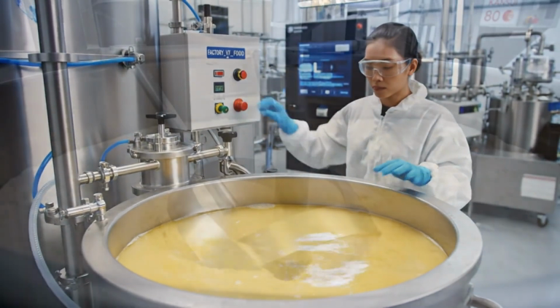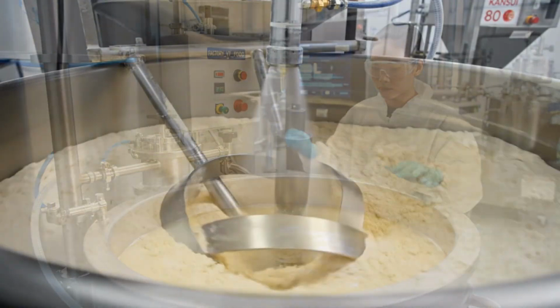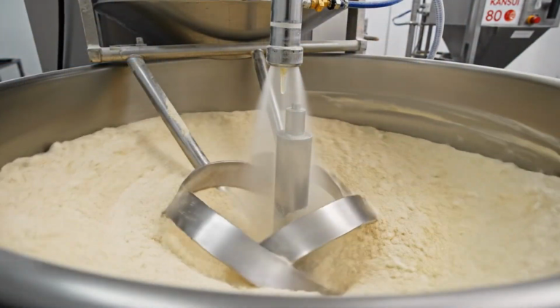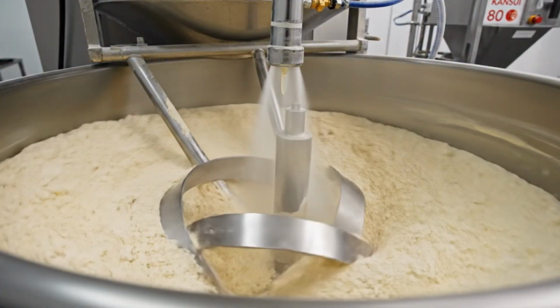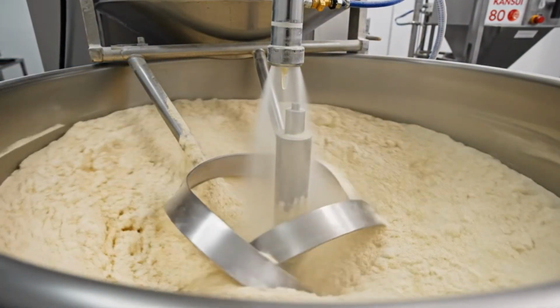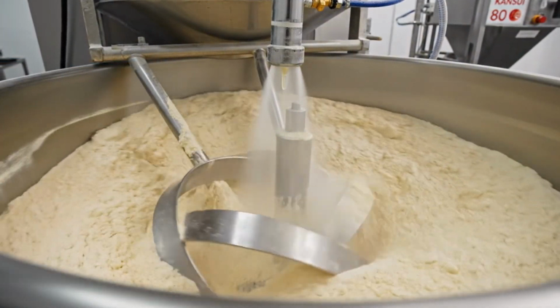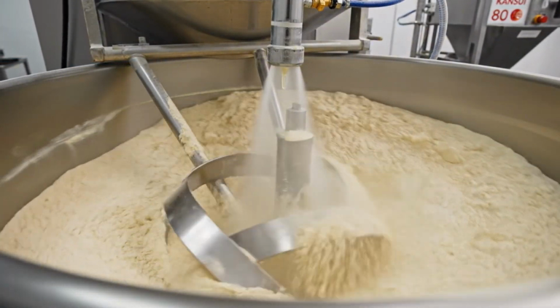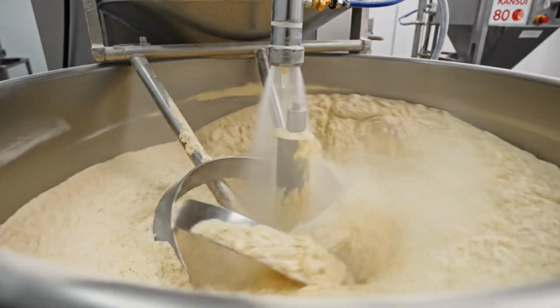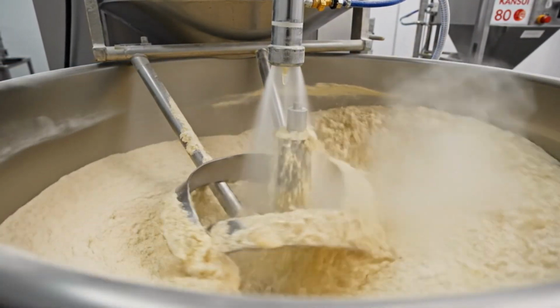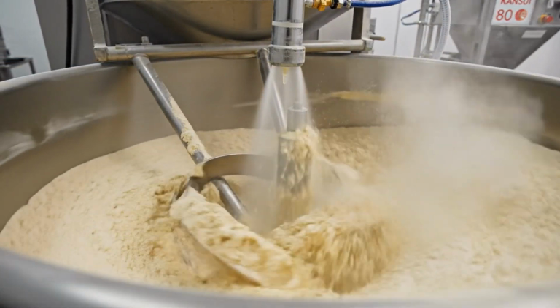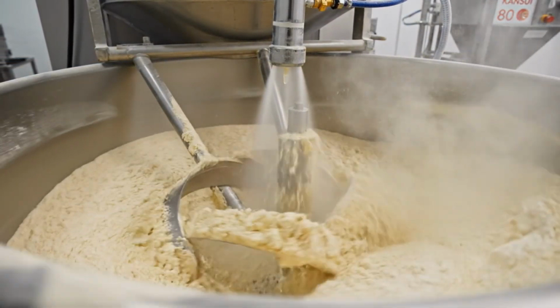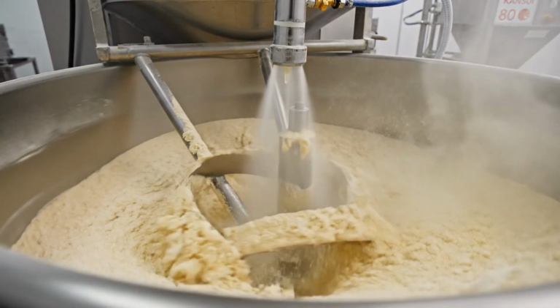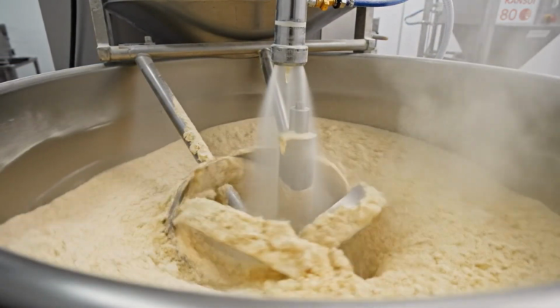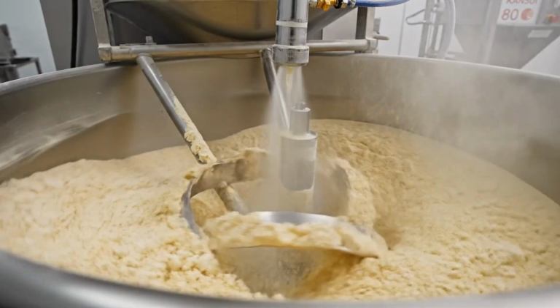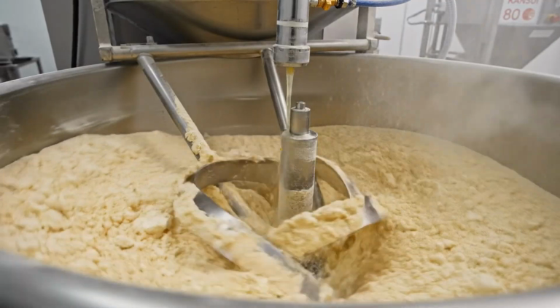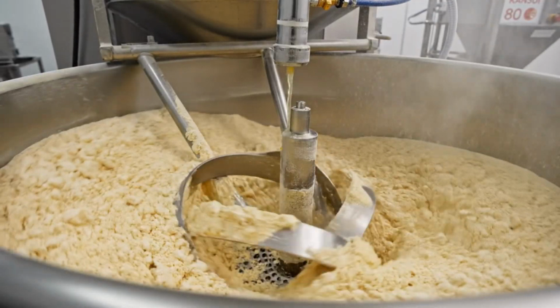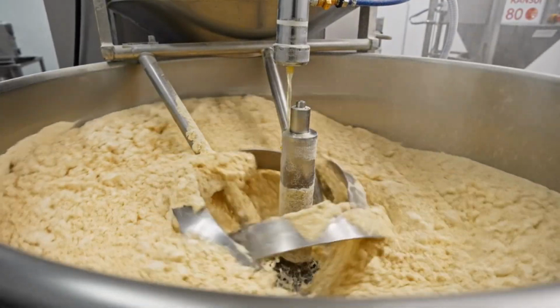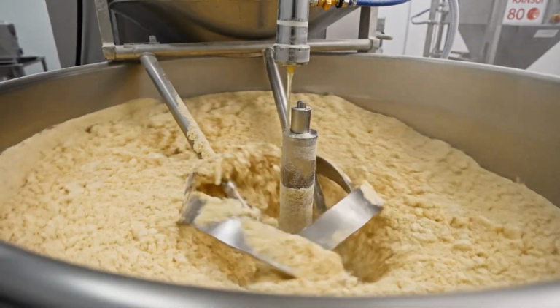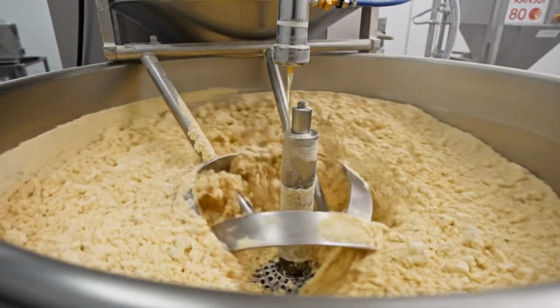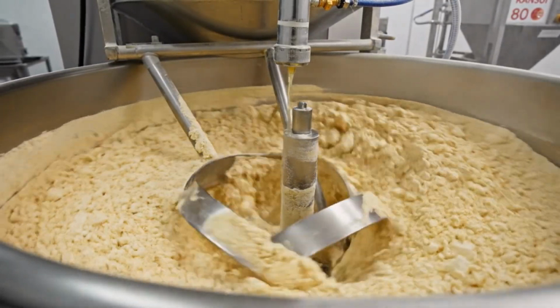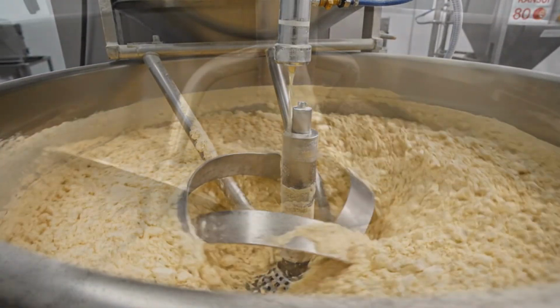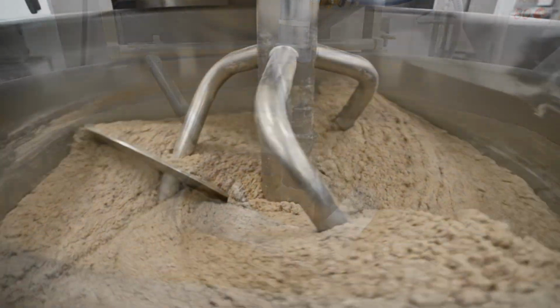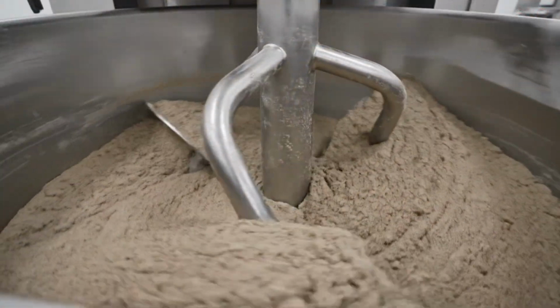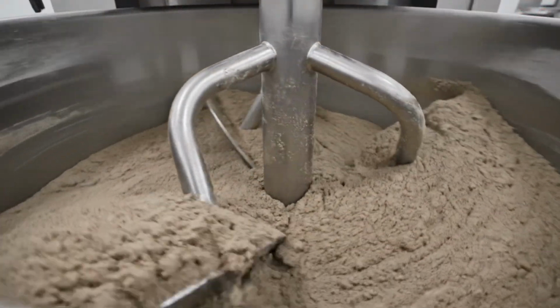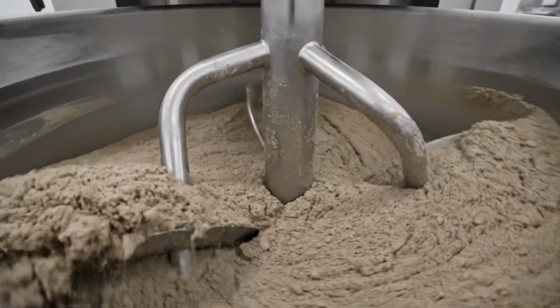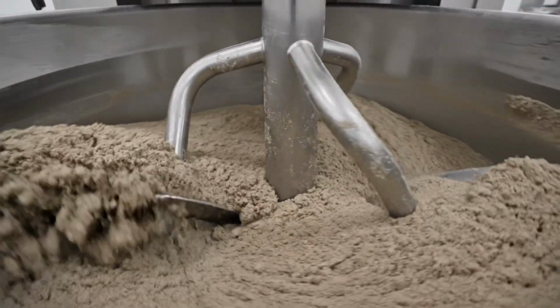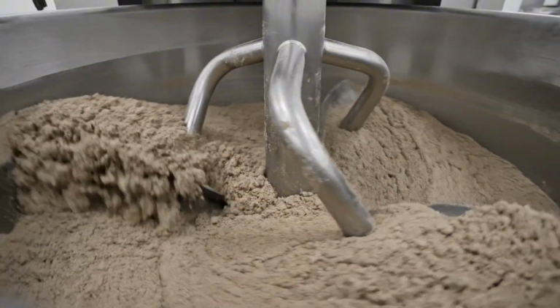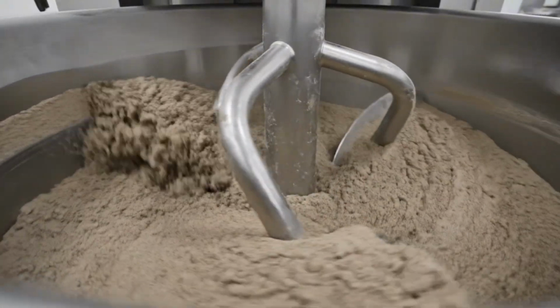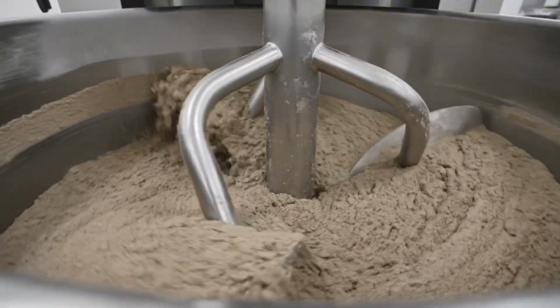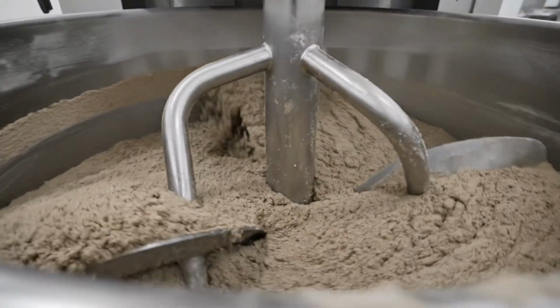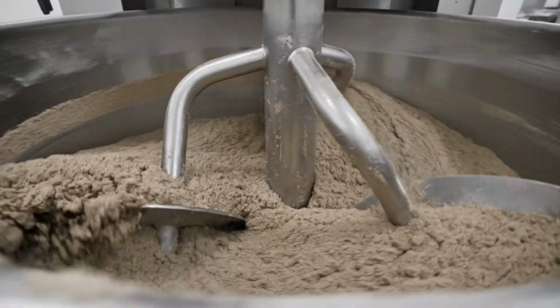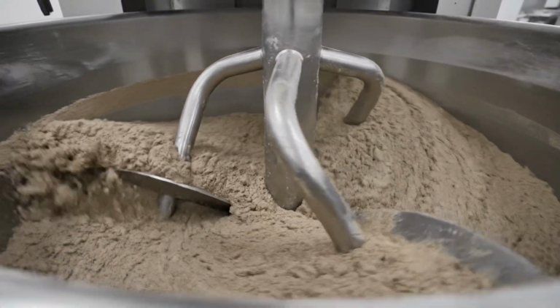The marriage — liquid meets powder. We aim for a crumbly texture, not a wet dough. It looks dry, but the hydration is happening at a microscopic level.